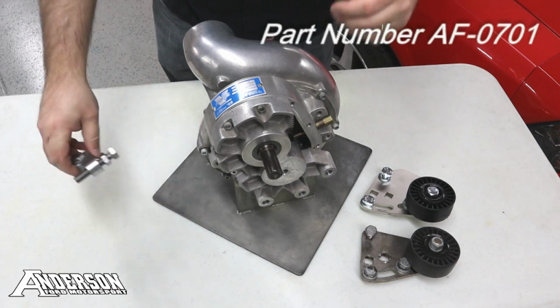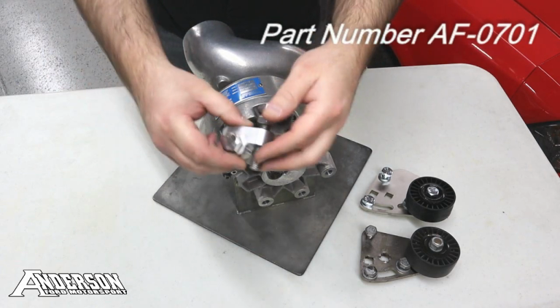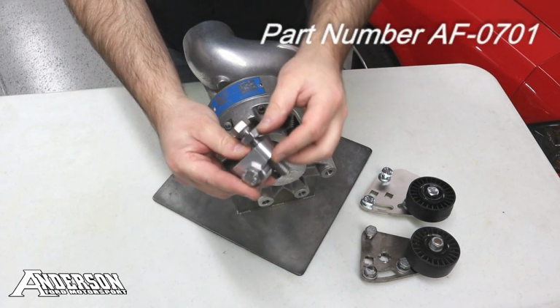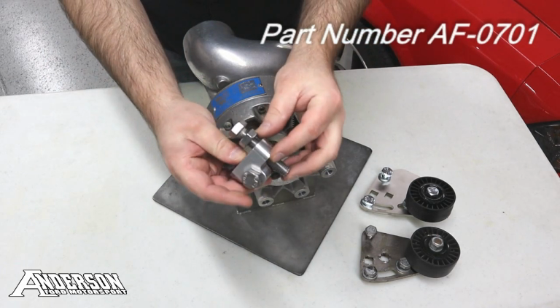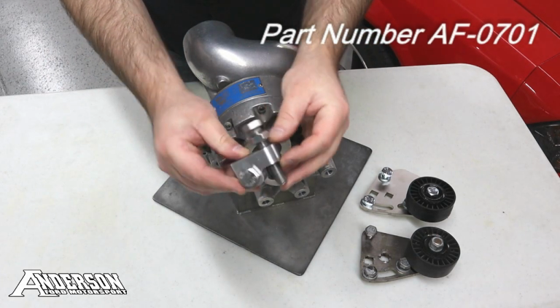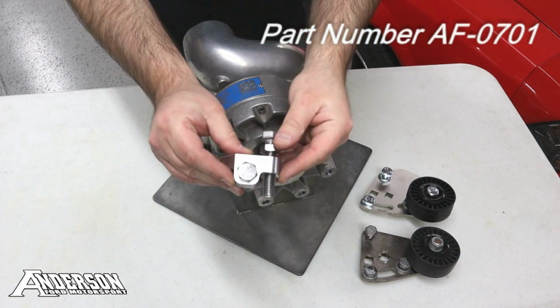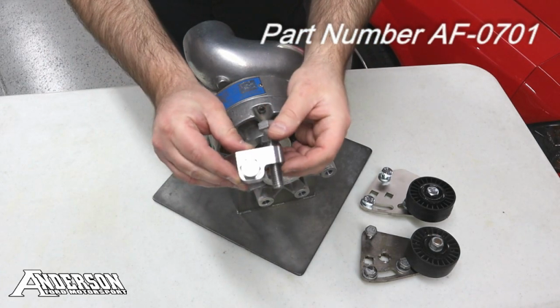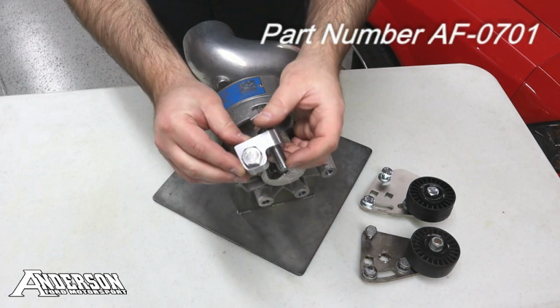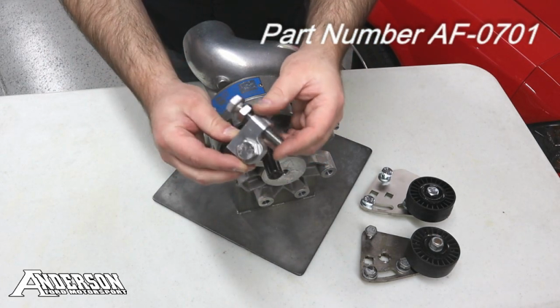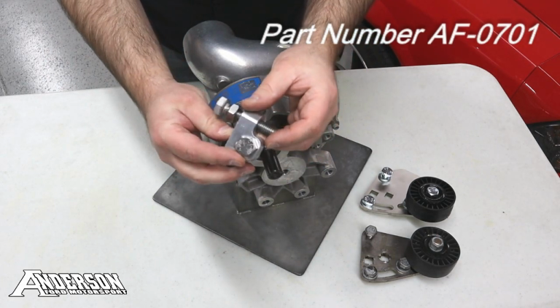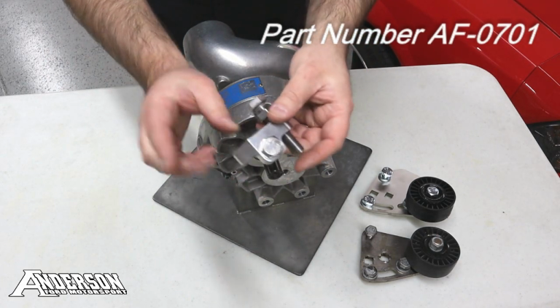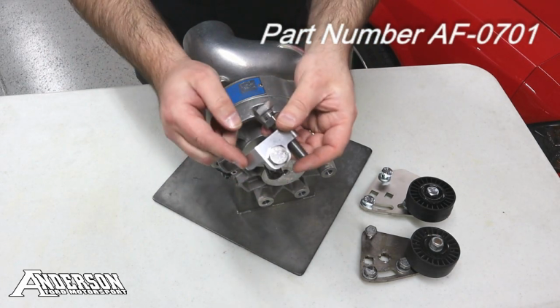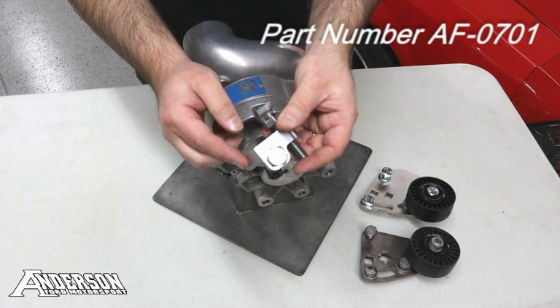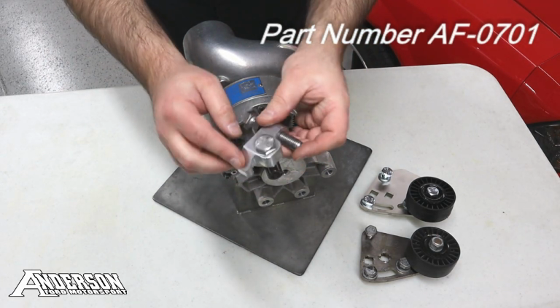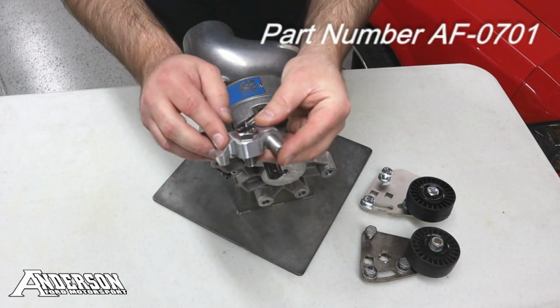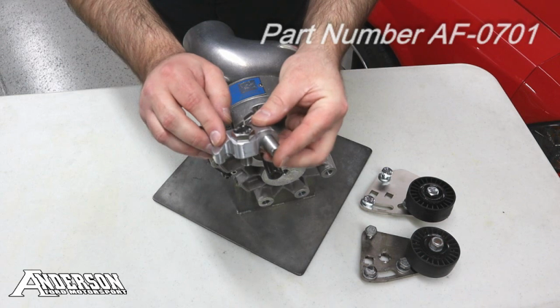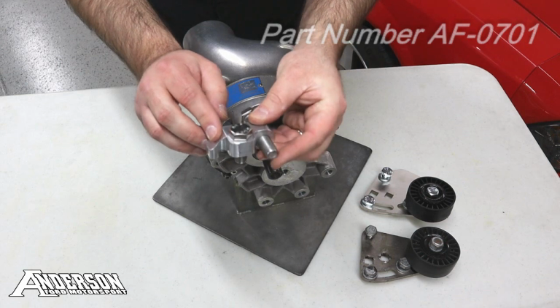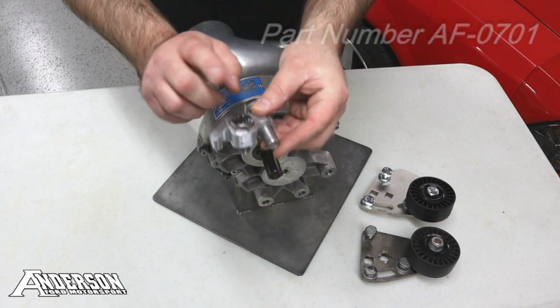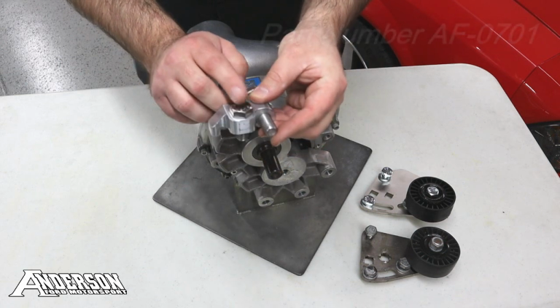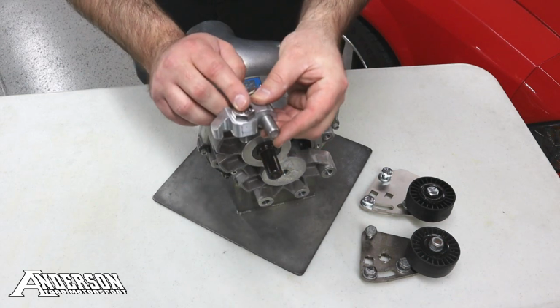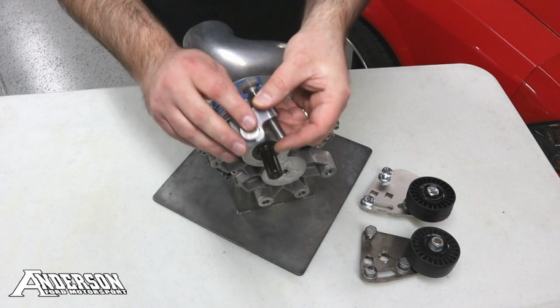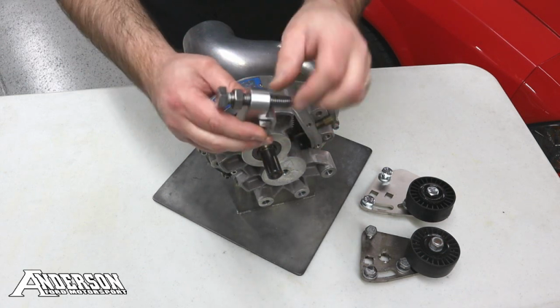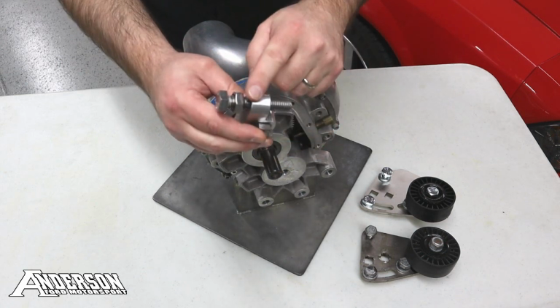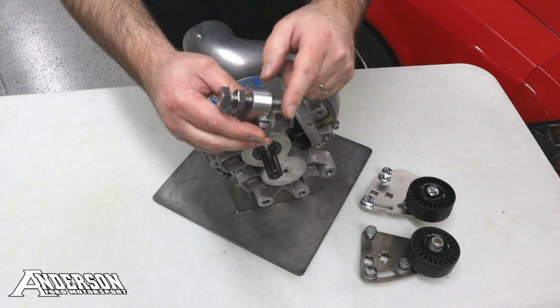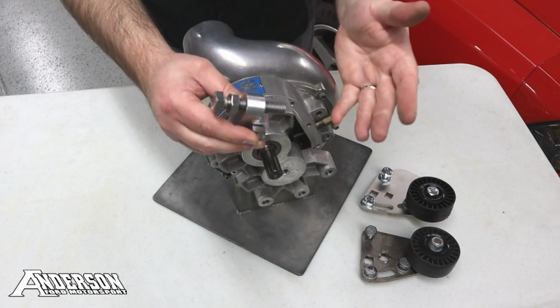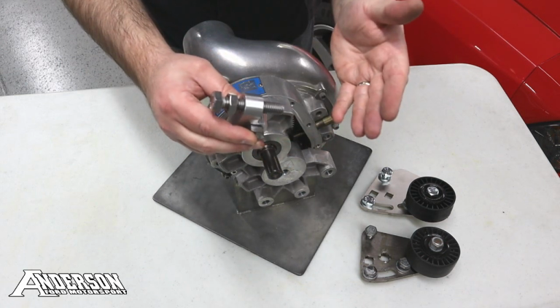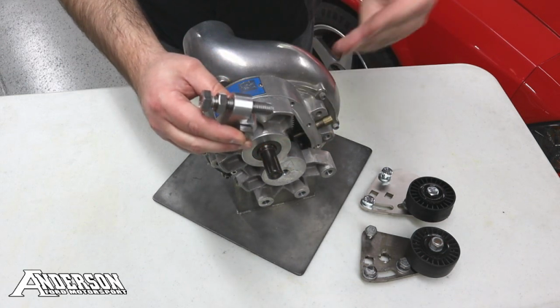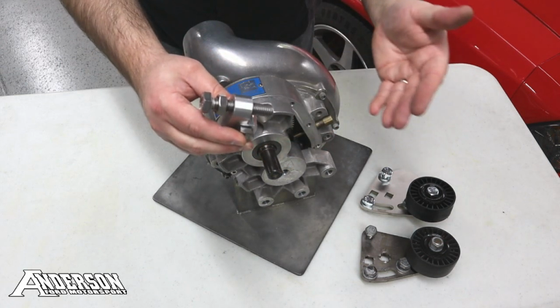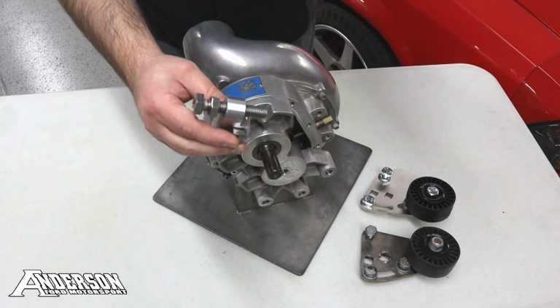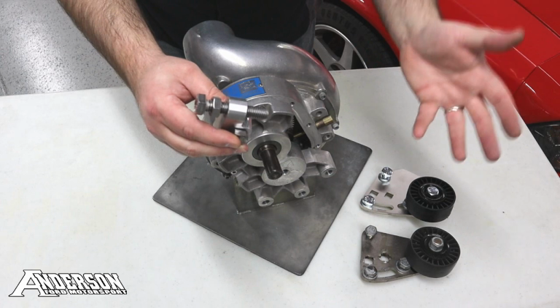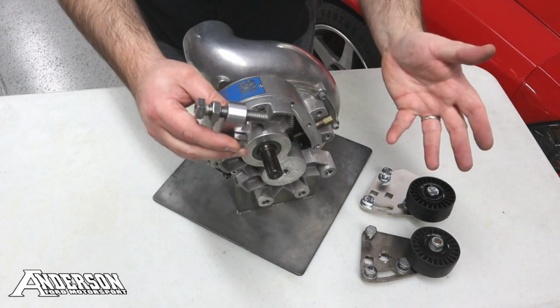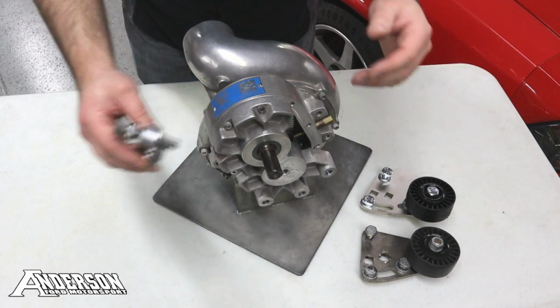So here's the Andersen Tensioner assembly. Very simple piece, nice built aluminum. It mounts through the Supercharger head unit with this bolt here, and this is the bolt that gives you the mechanical advantage to tighten down your bracket assembly.